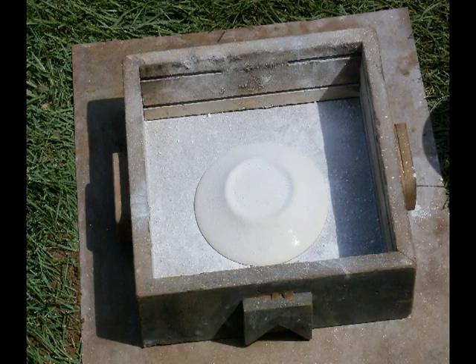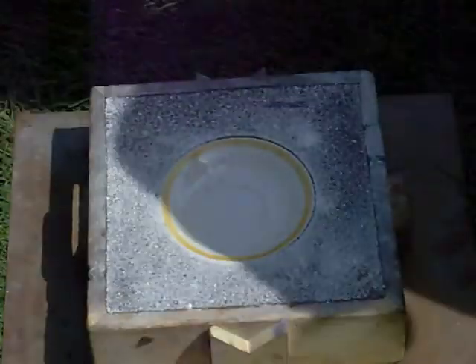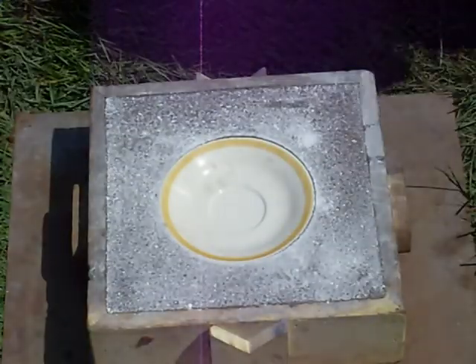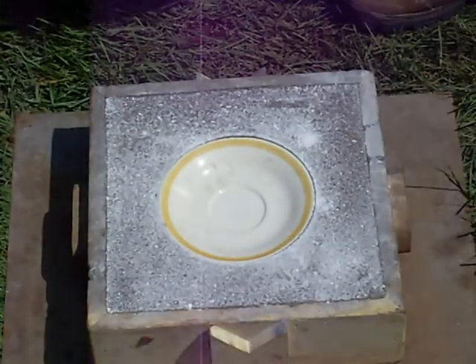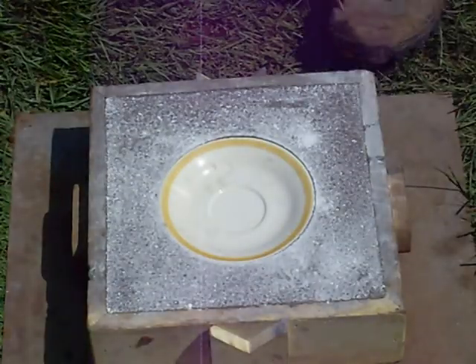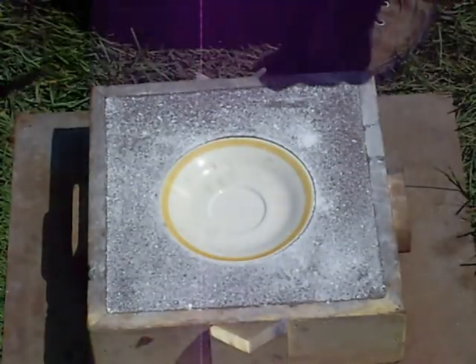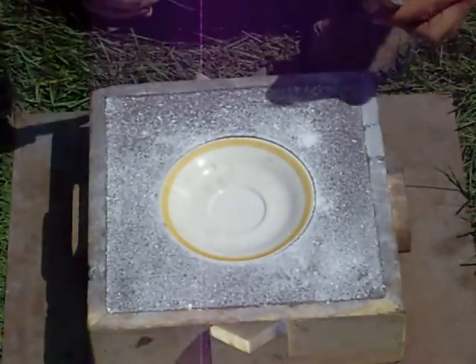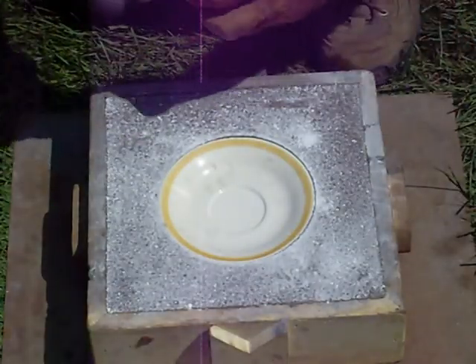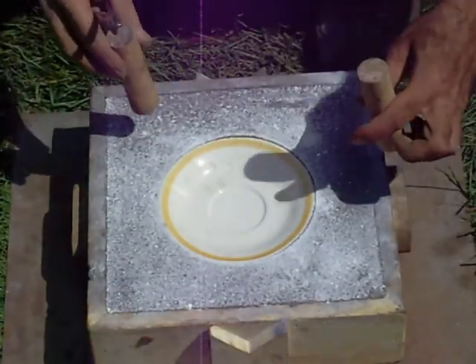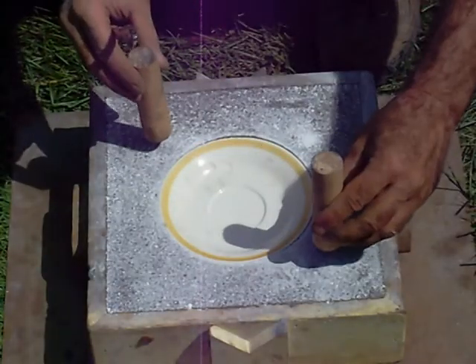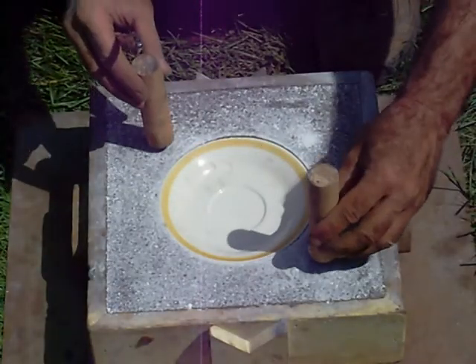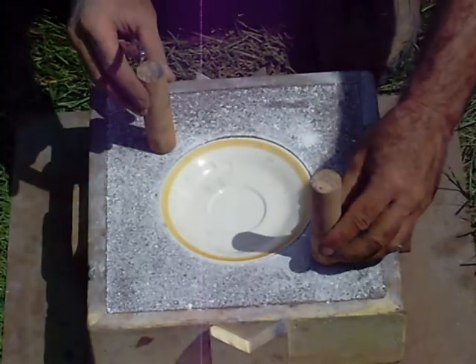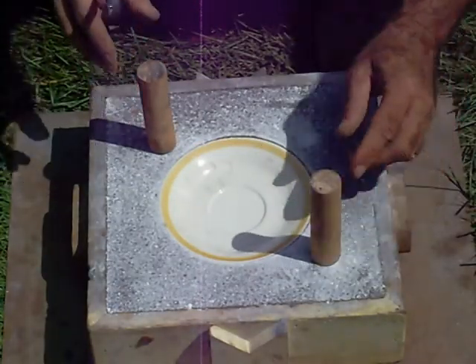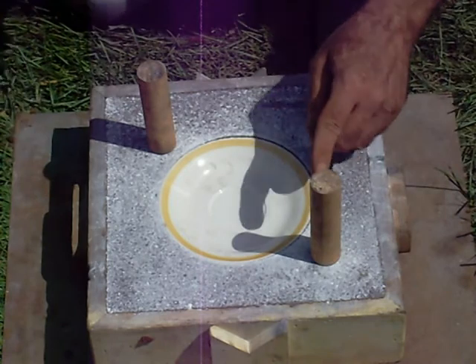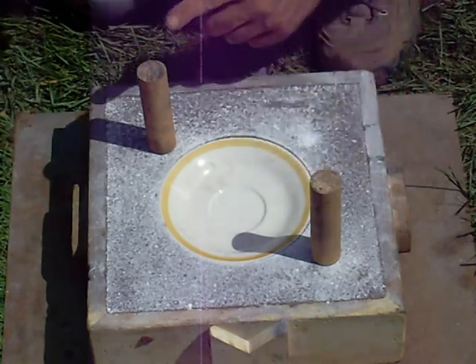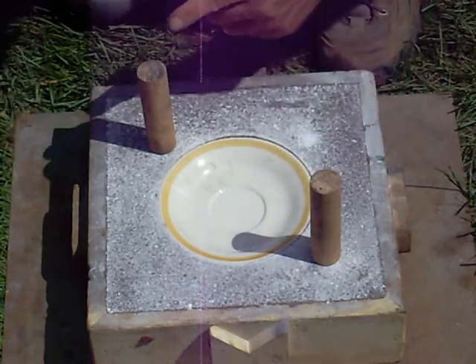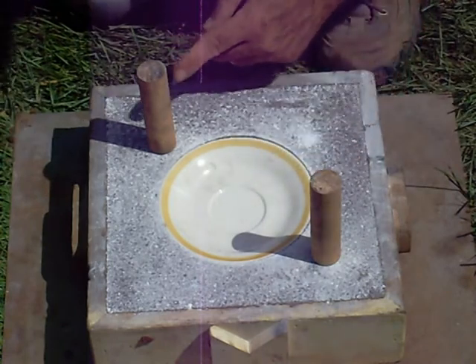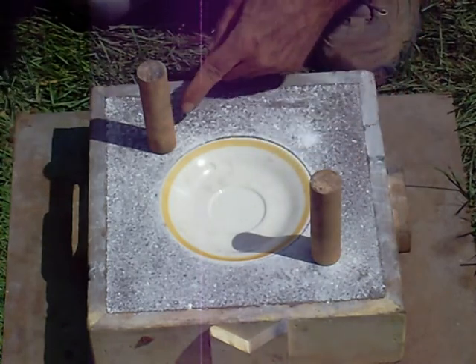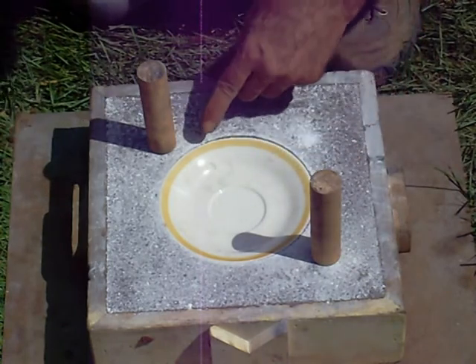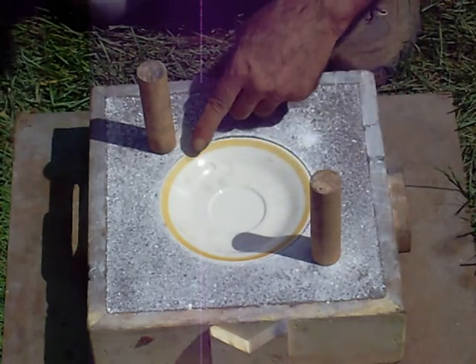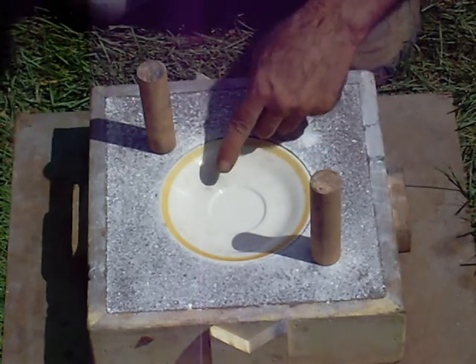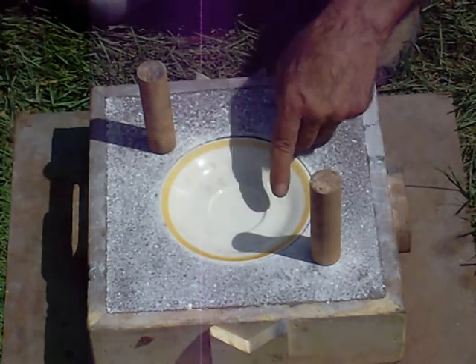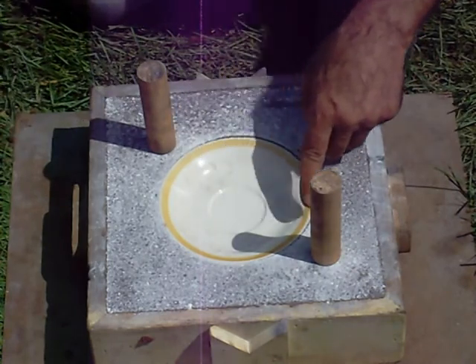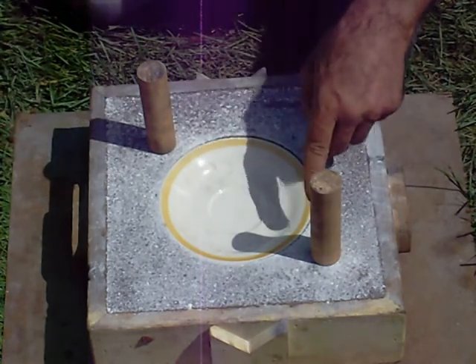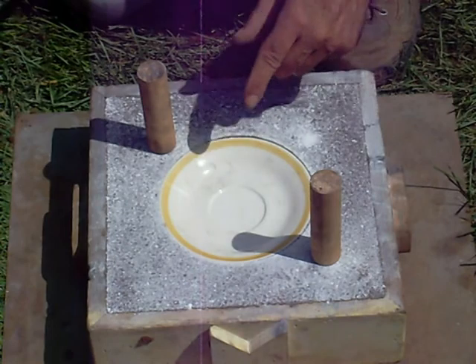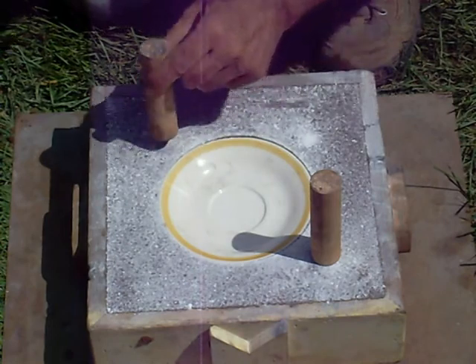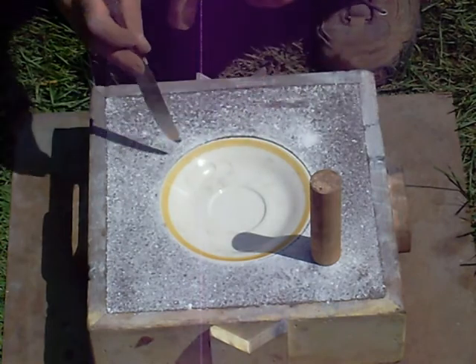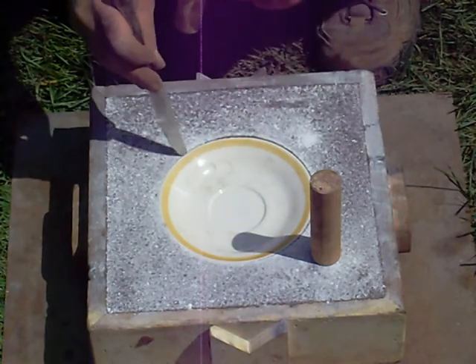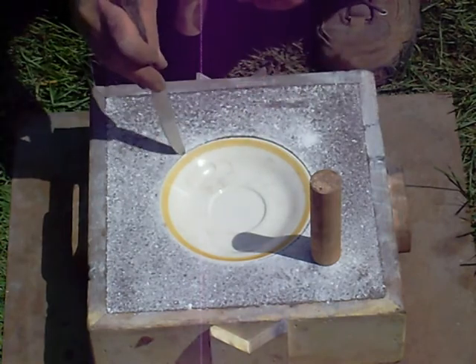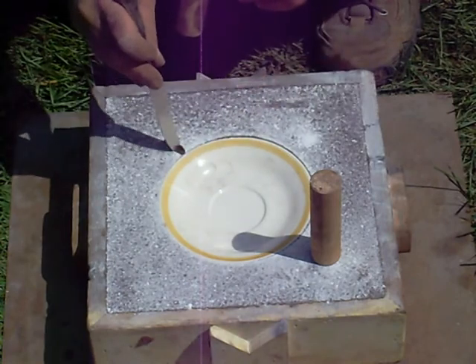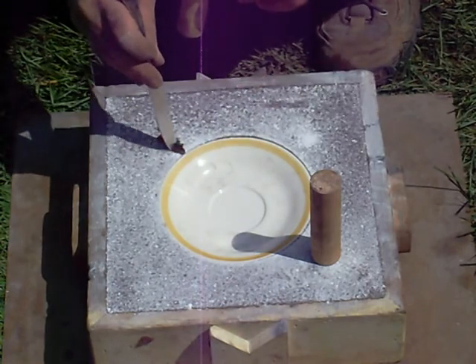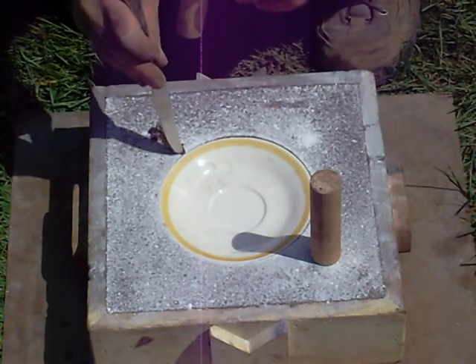At this point, you can cut some grooves for your pour hole and then your riser, so your aluminum comes in, goes down into the plate, and then up the riser — so you do something like that.